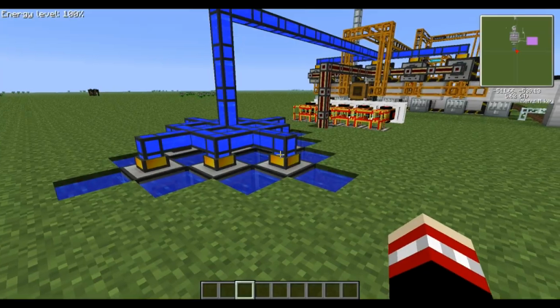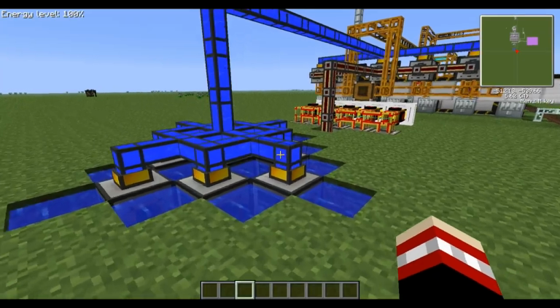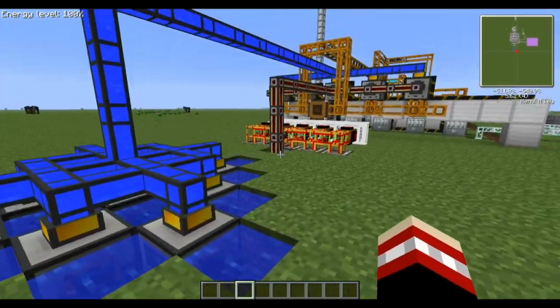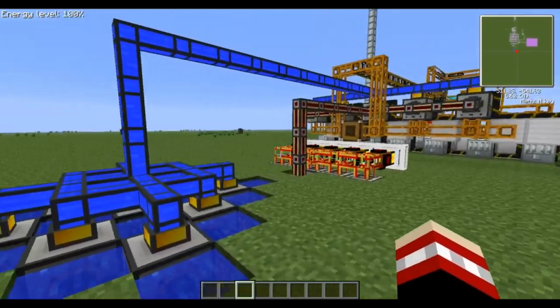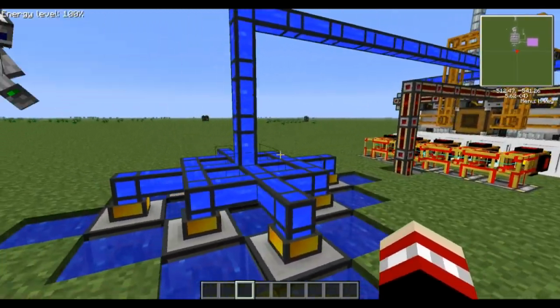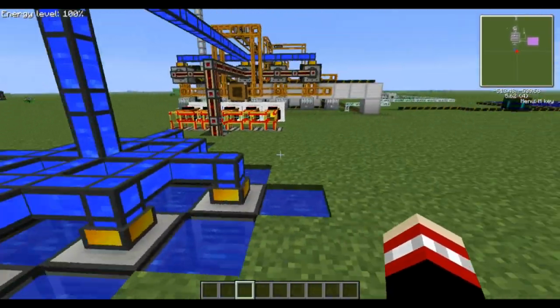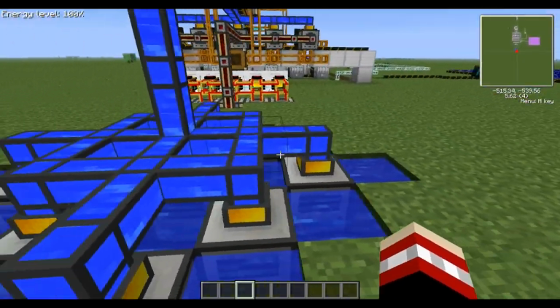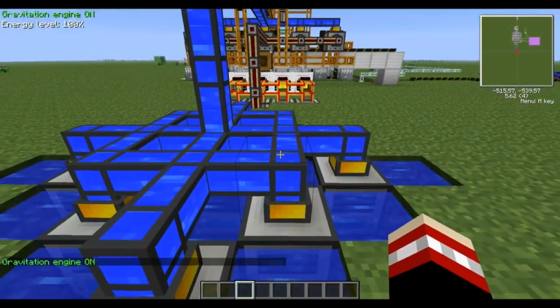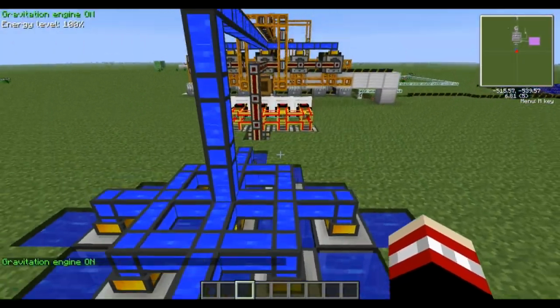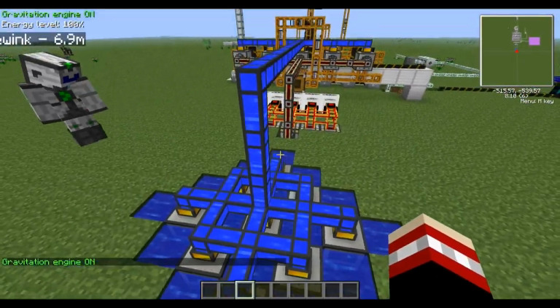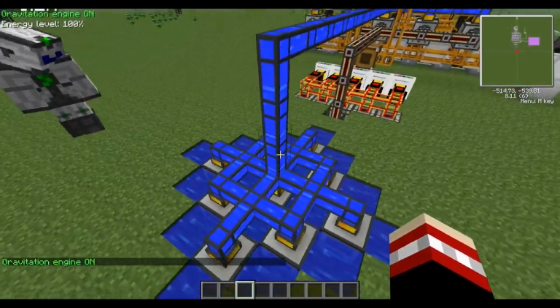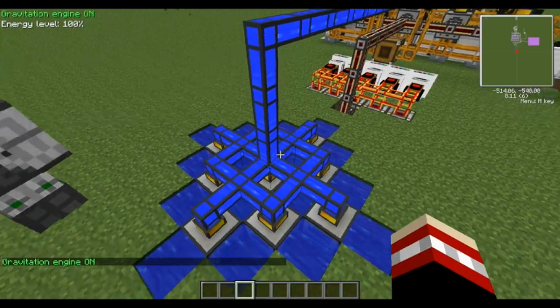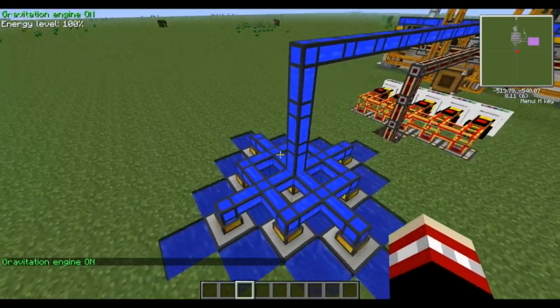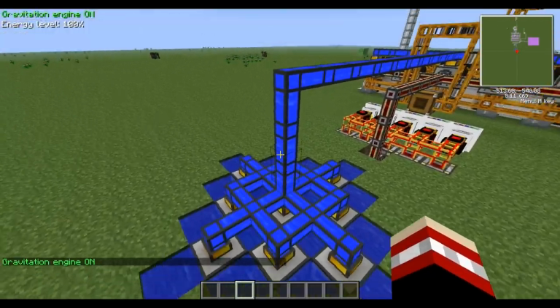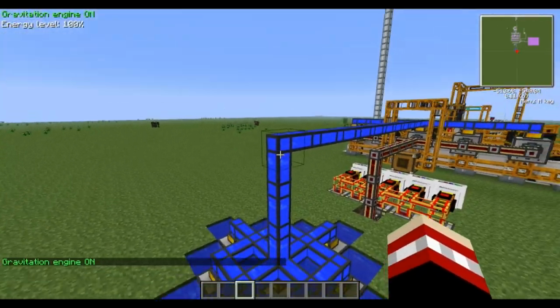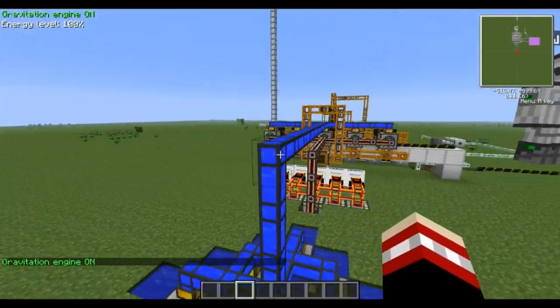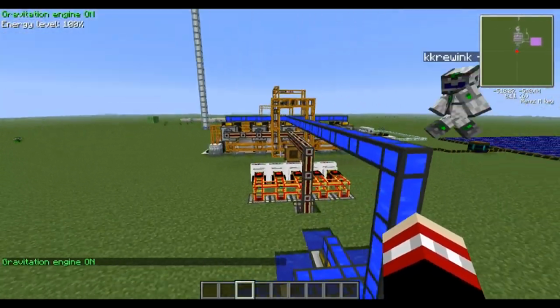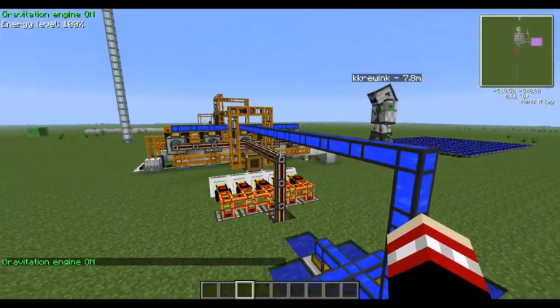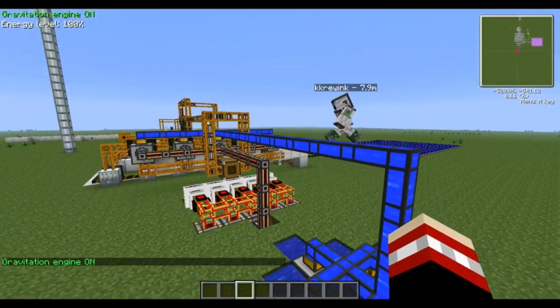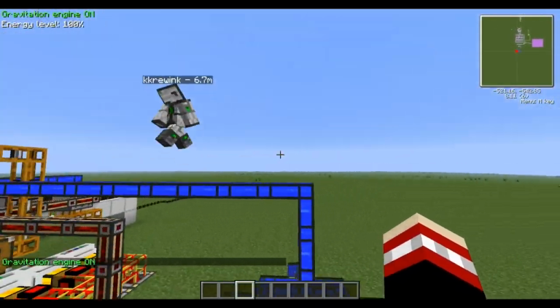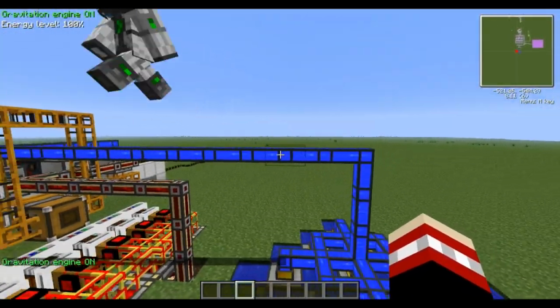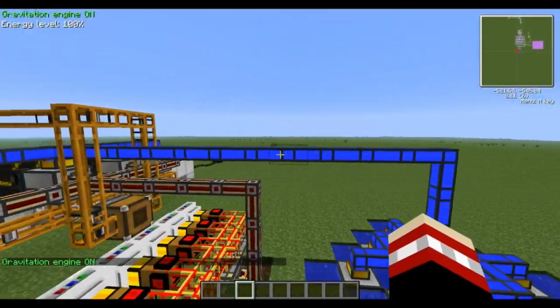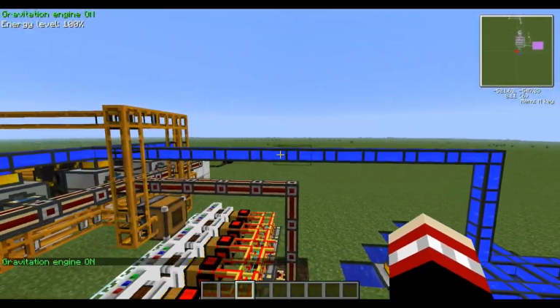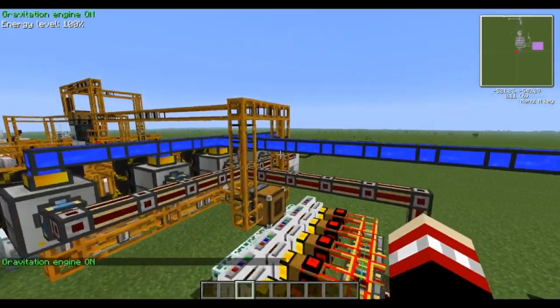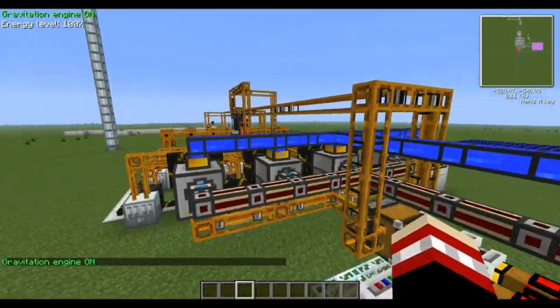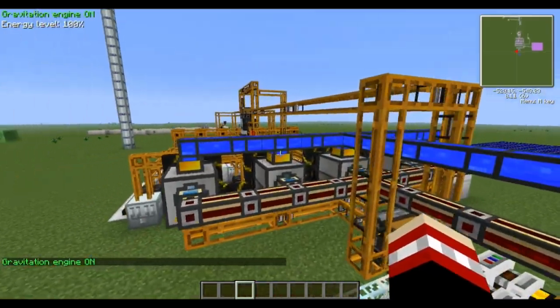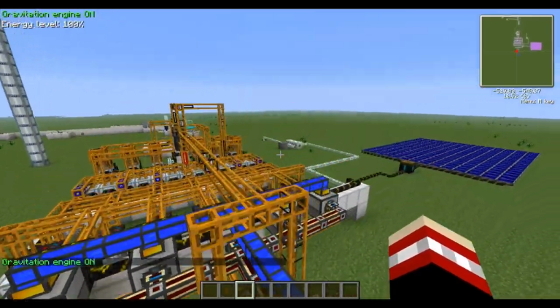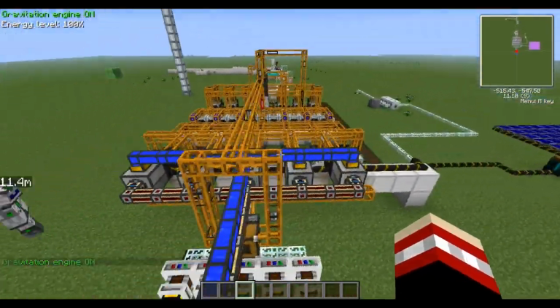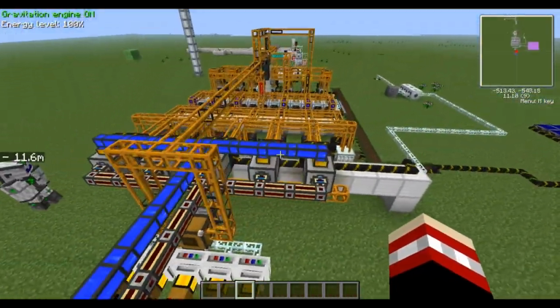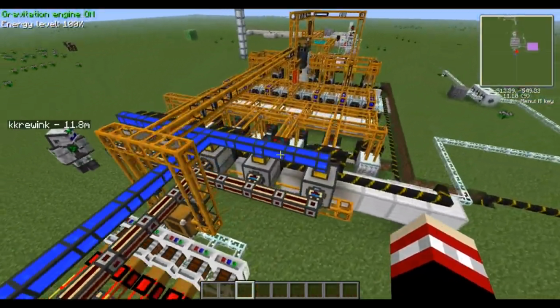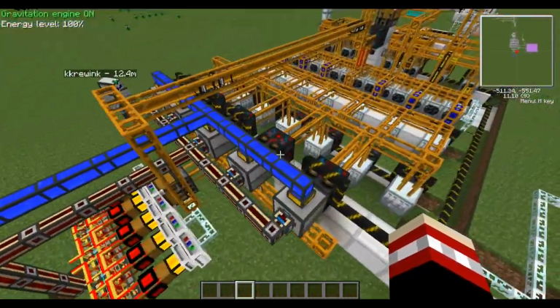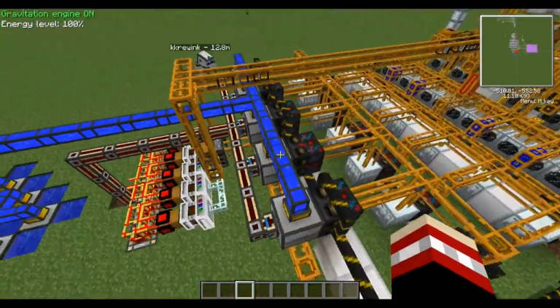I guess I upgraded it. You don't really need nine, but we have nine. And these go into these liquid ducts. The liquid ducts hold more water than the BuildCraft pipes do, so it just pumps a little bit better.